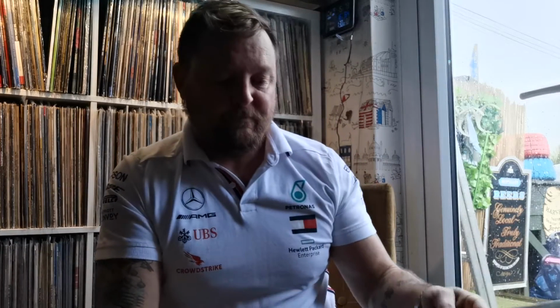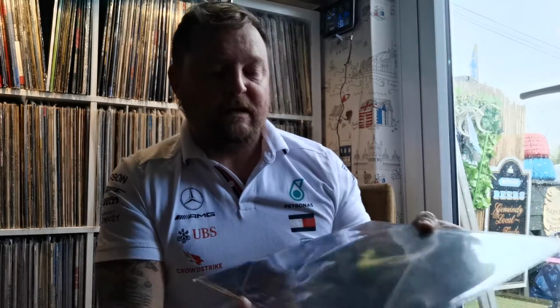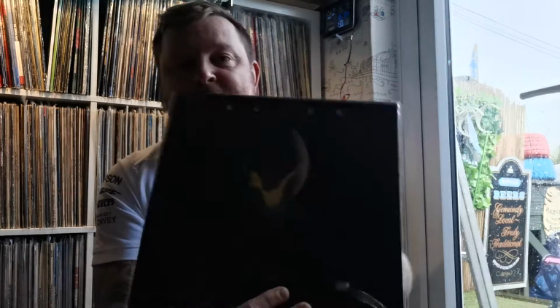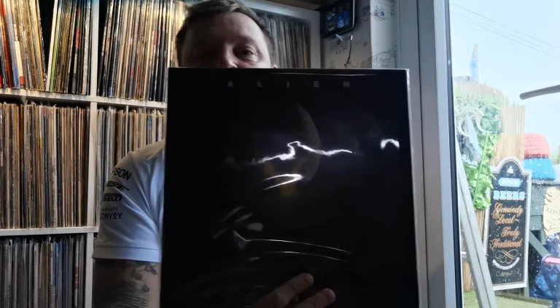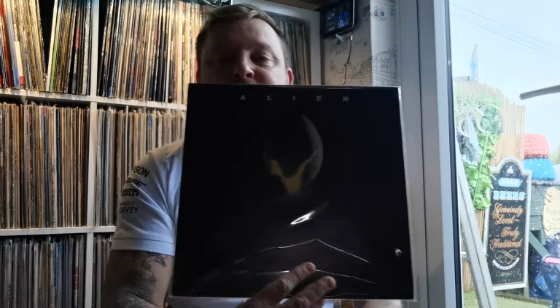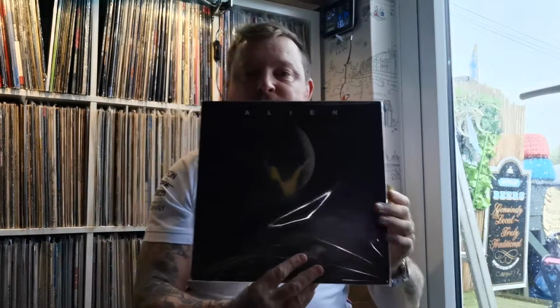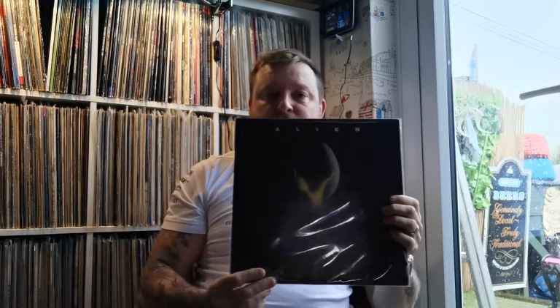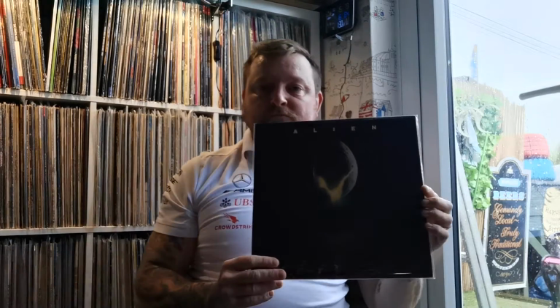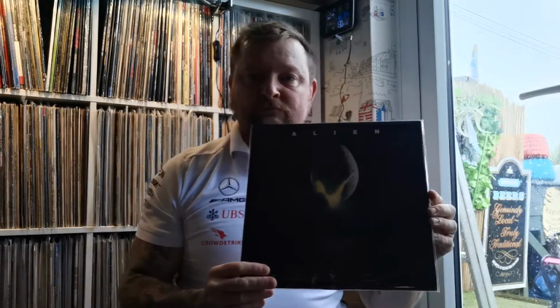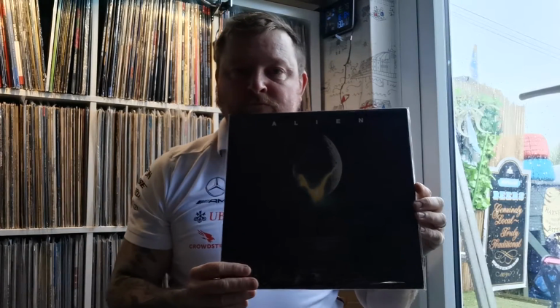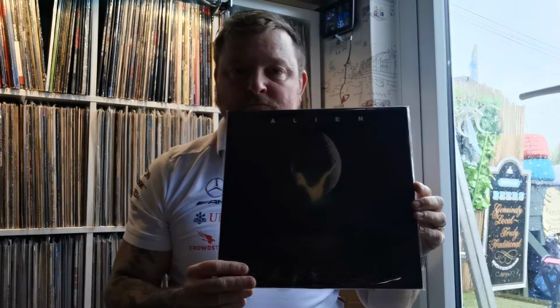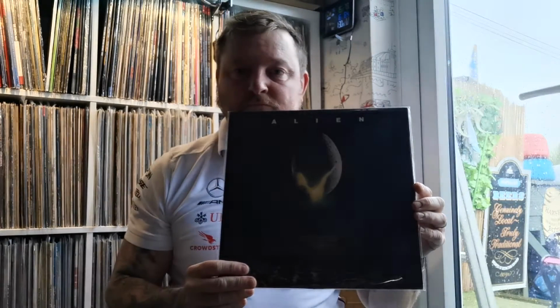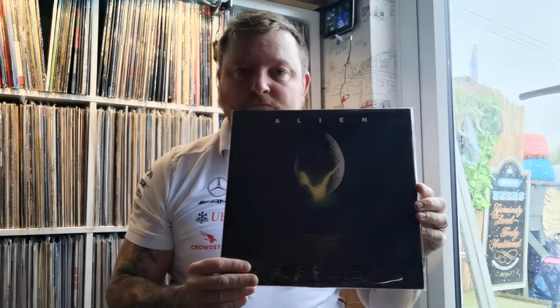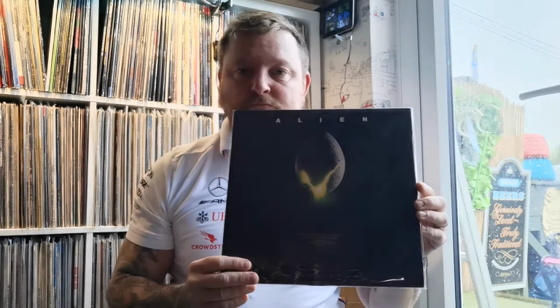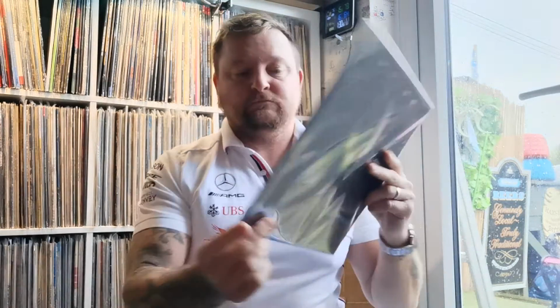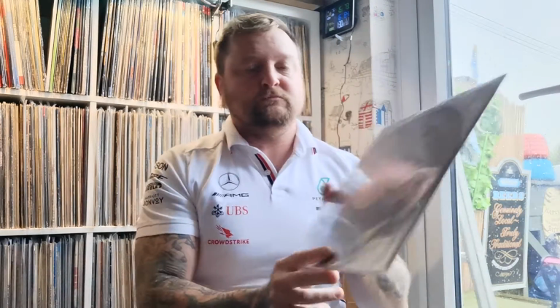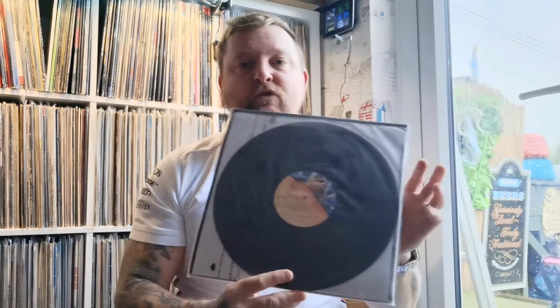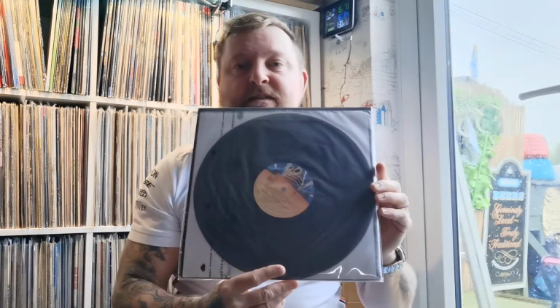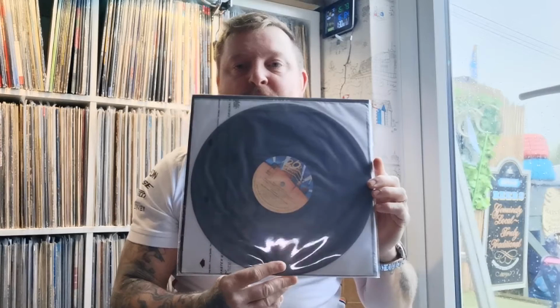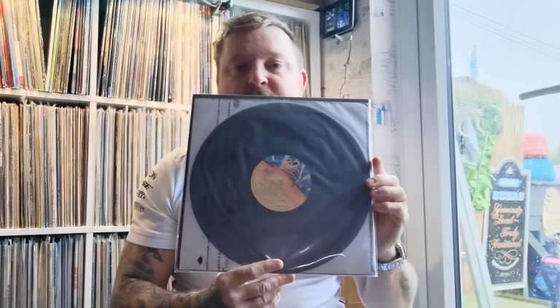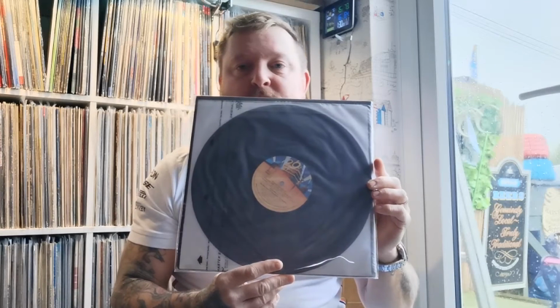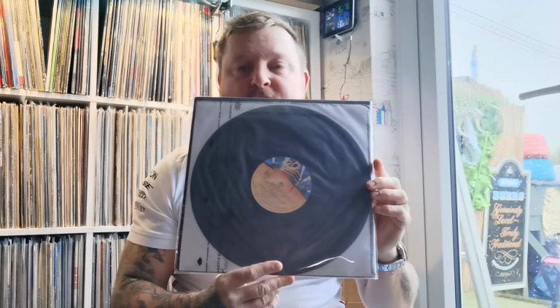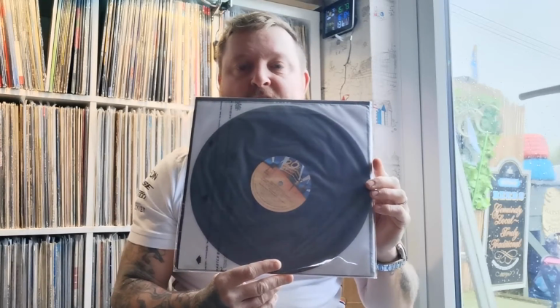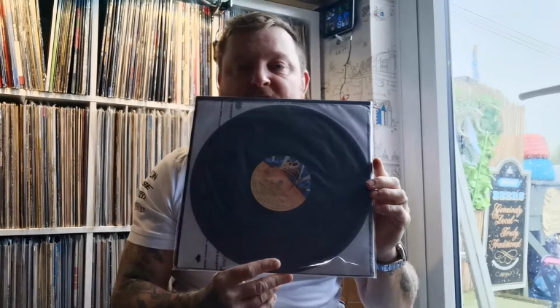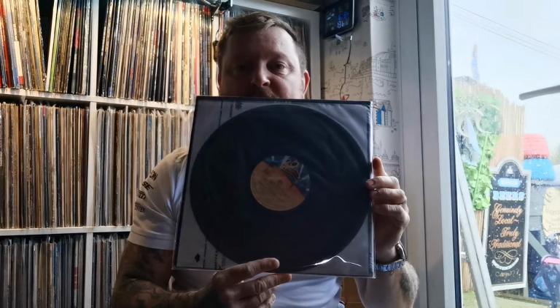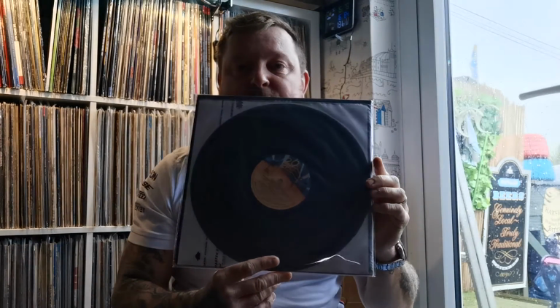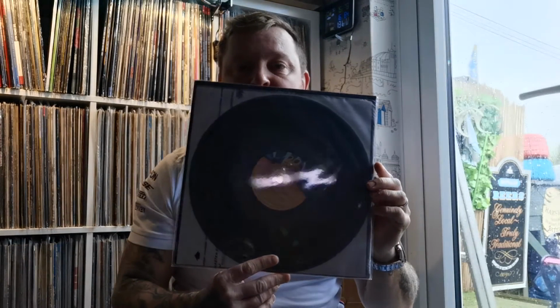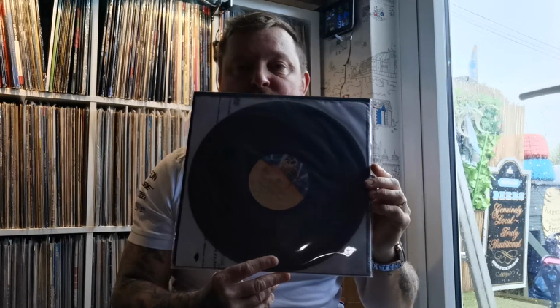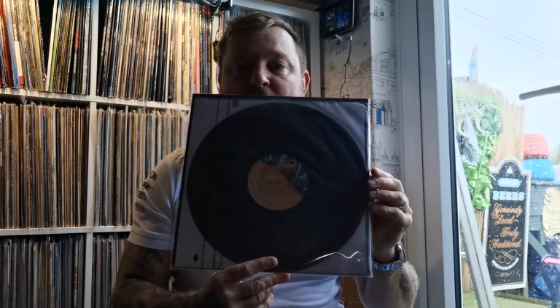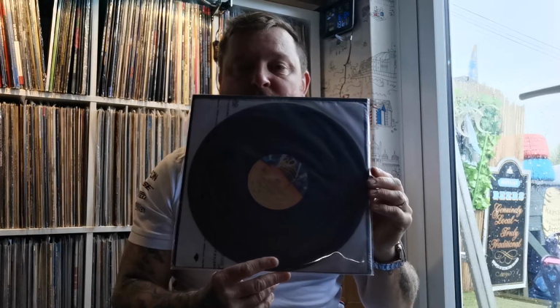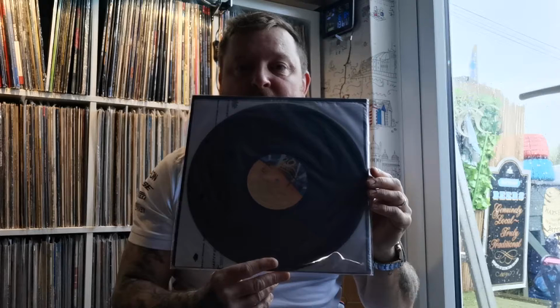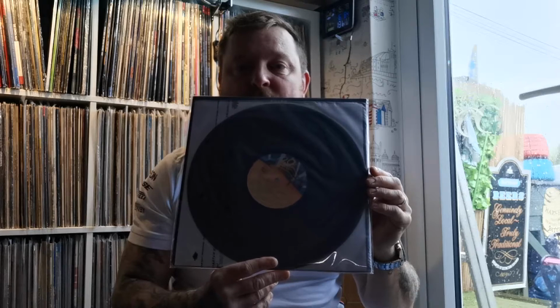We've got a bit of Alien, and I've got Aliens as well — the second one. I haven't got Alien 3; I don't think they've actually put it on vinyl.